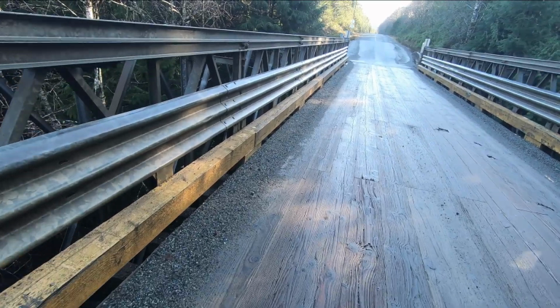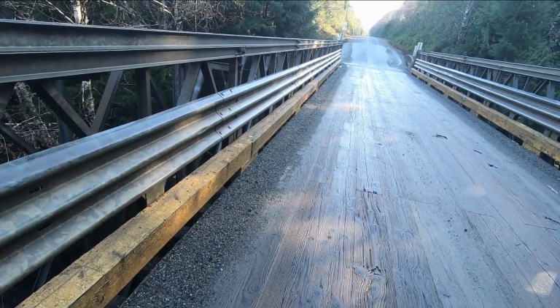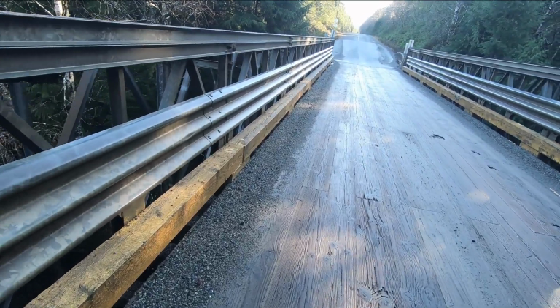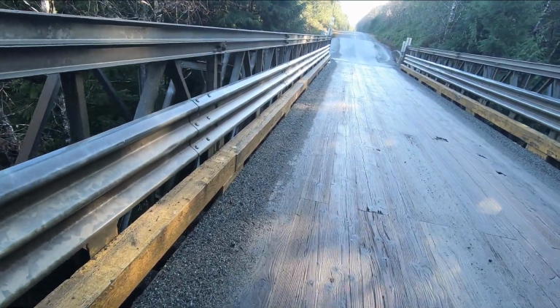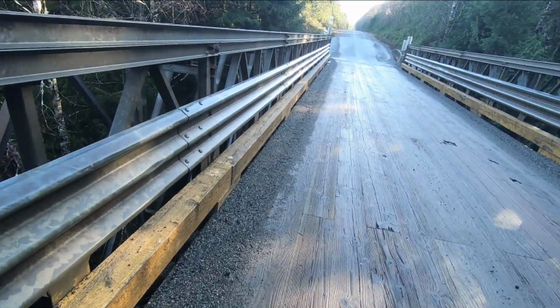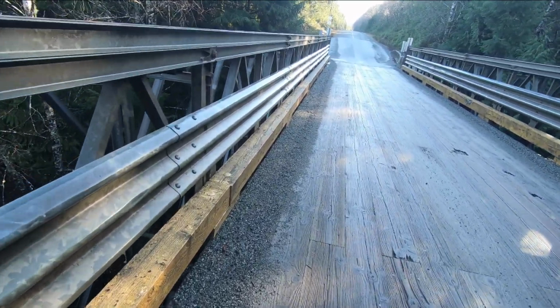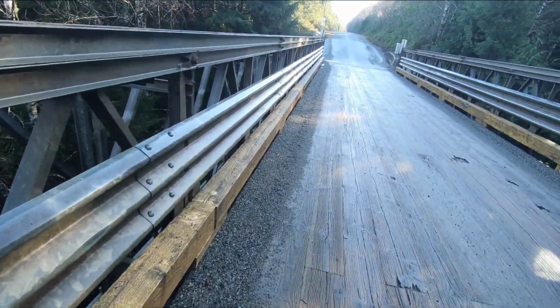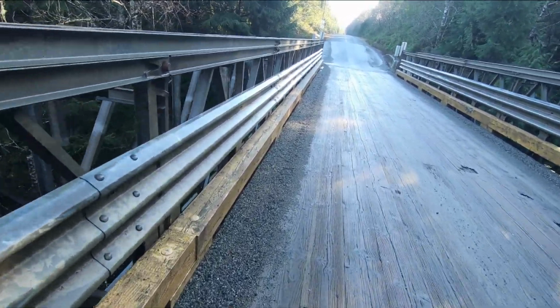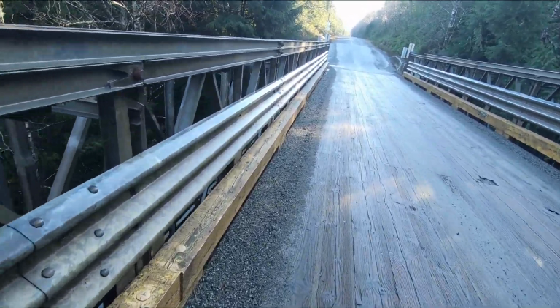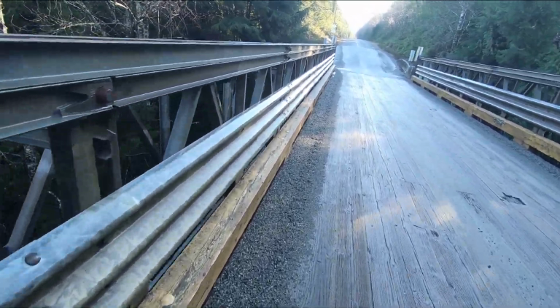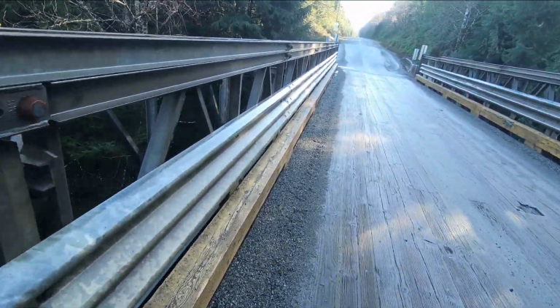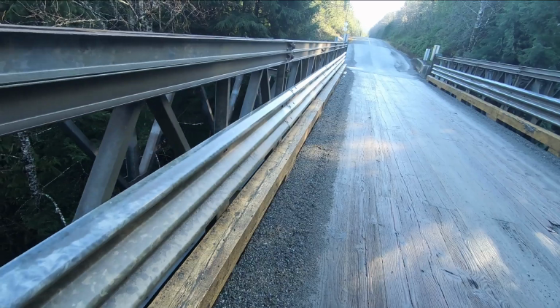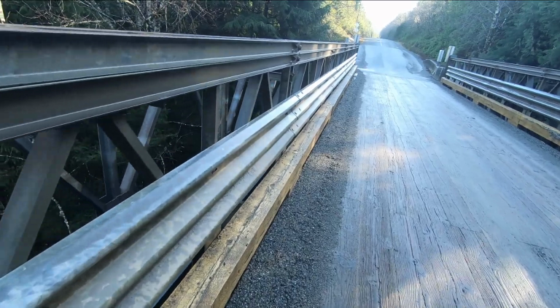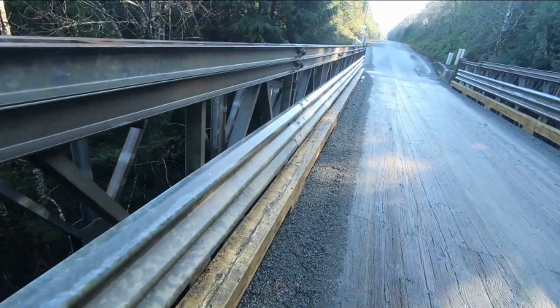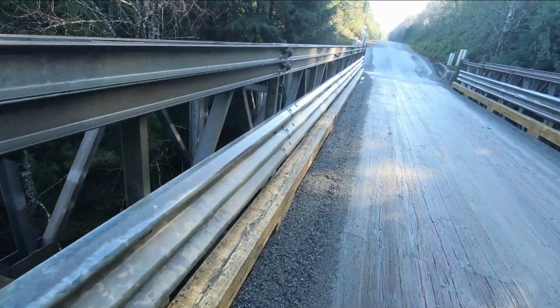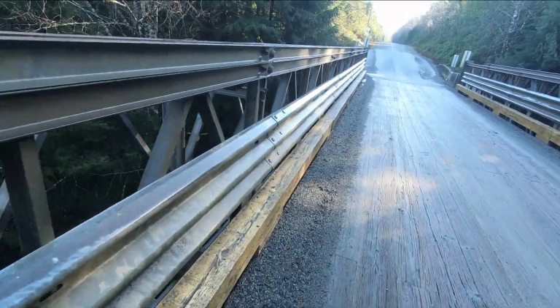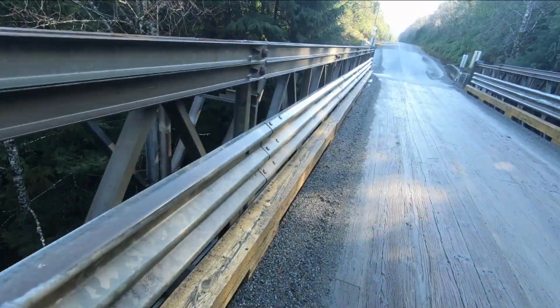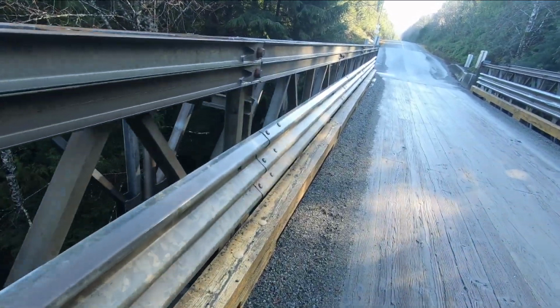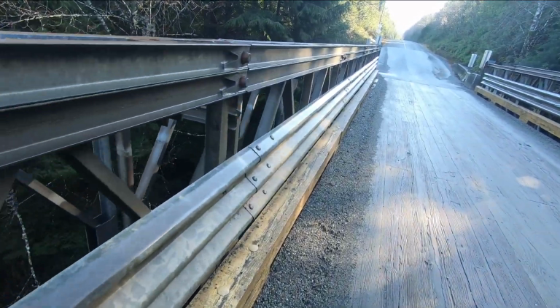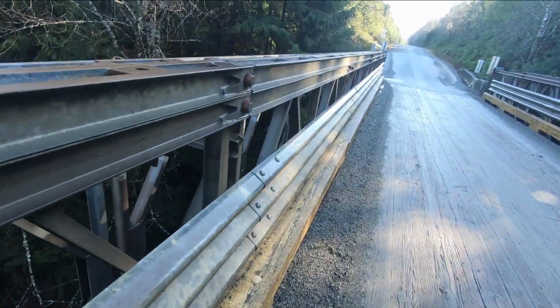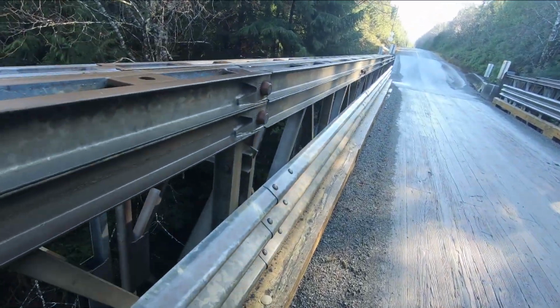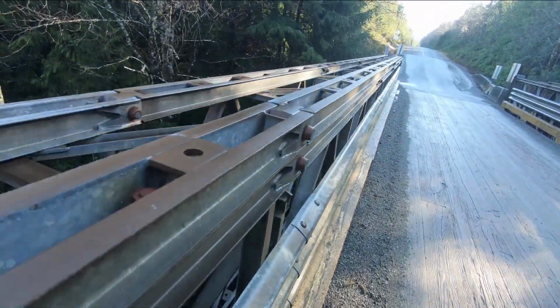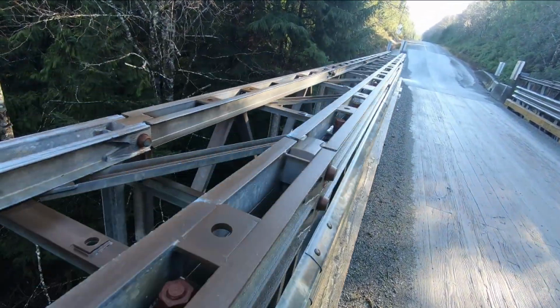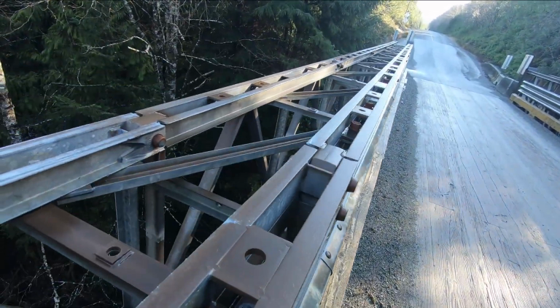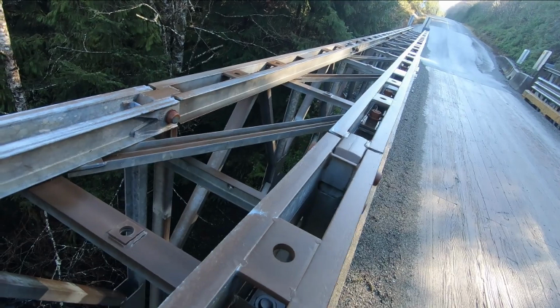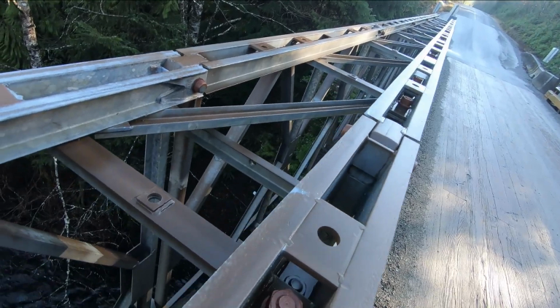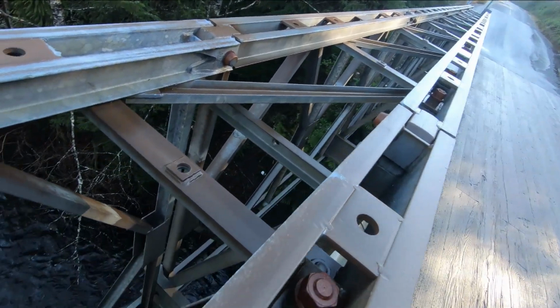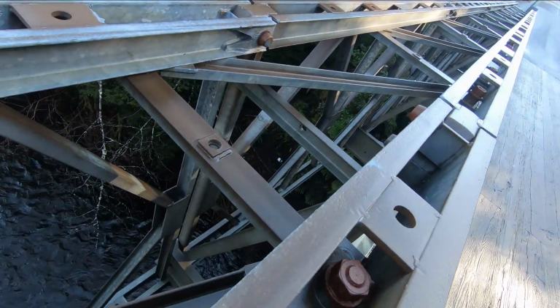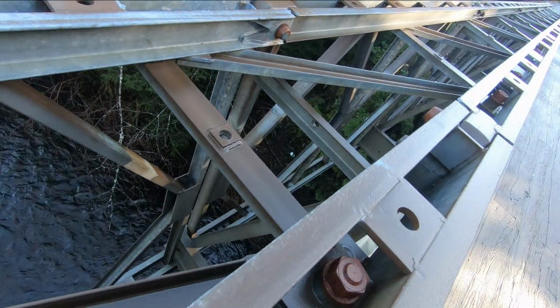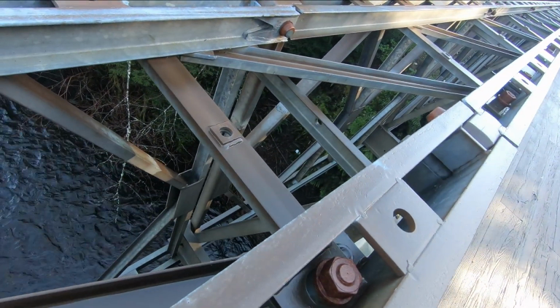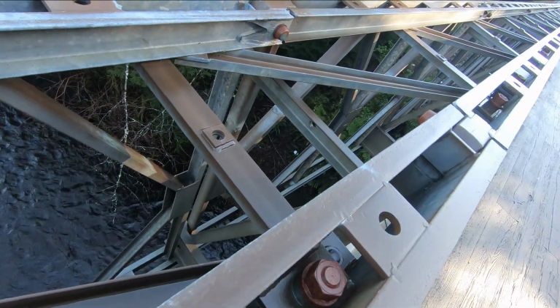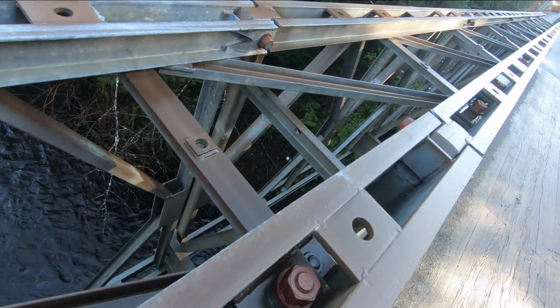After the war there were lots of these Bailey bridges left, and different countries got them and used them, so they're all over the place. But this is a Bailey bridge.